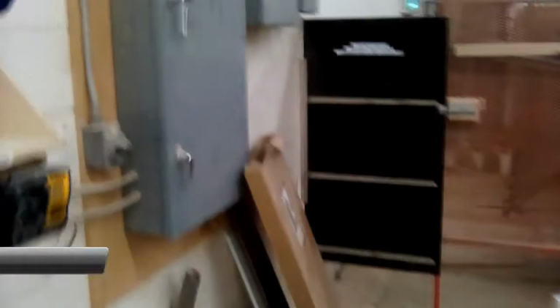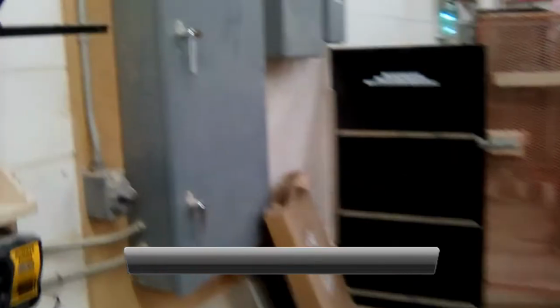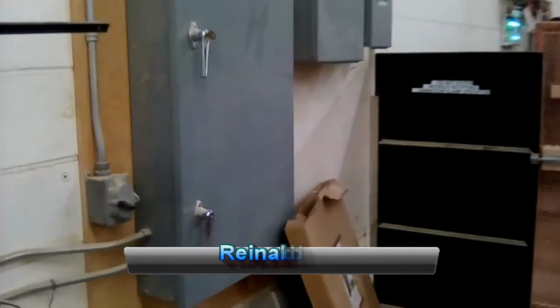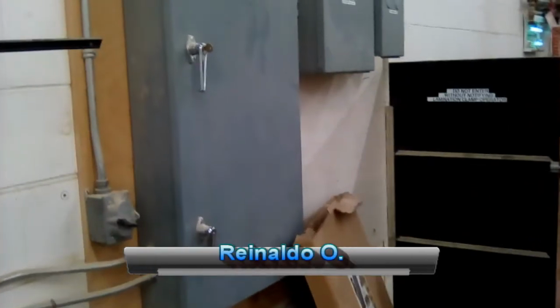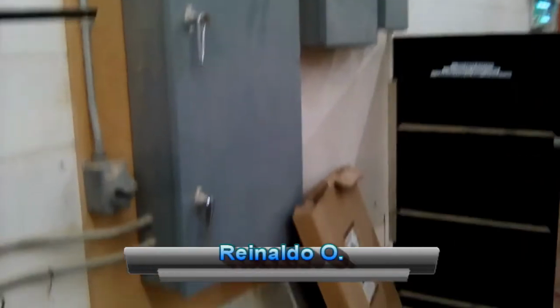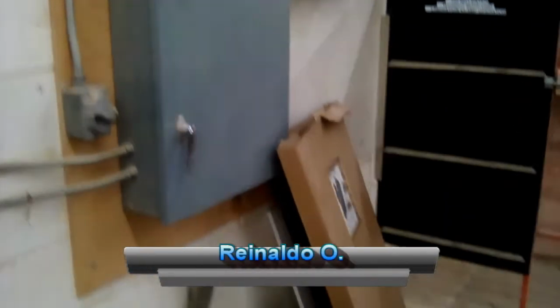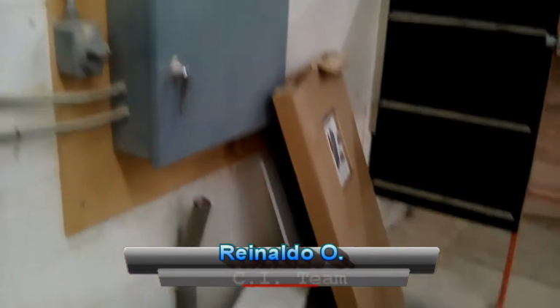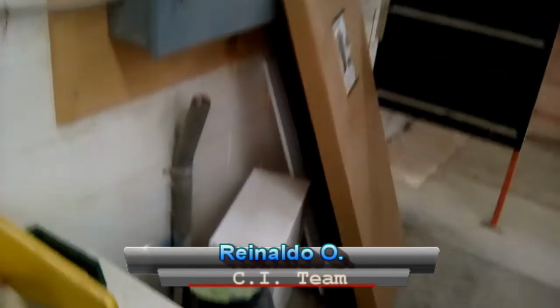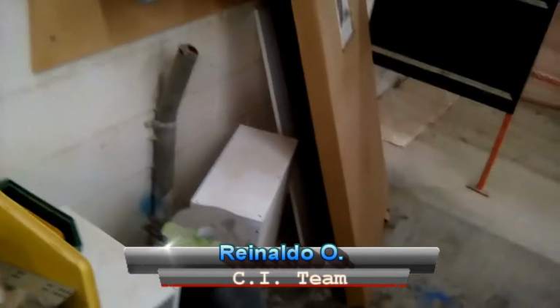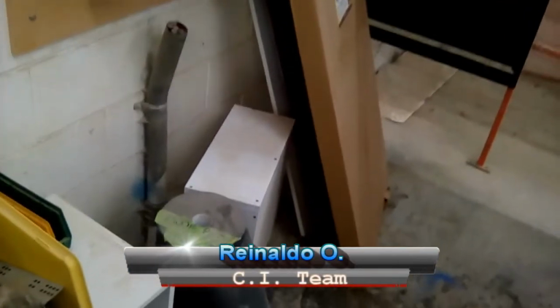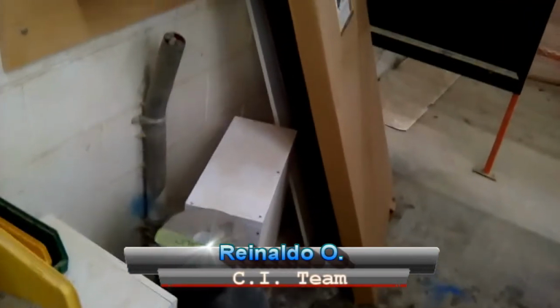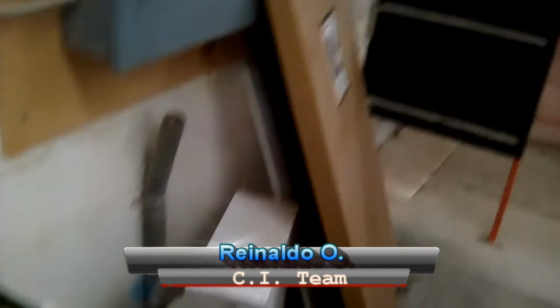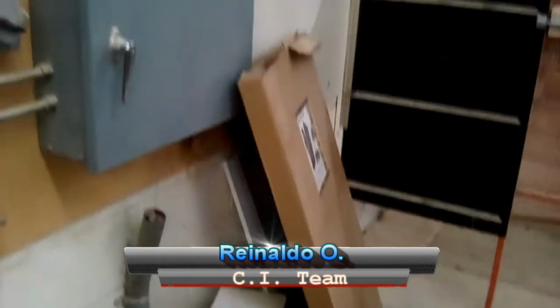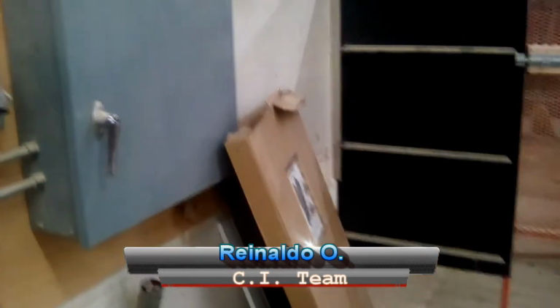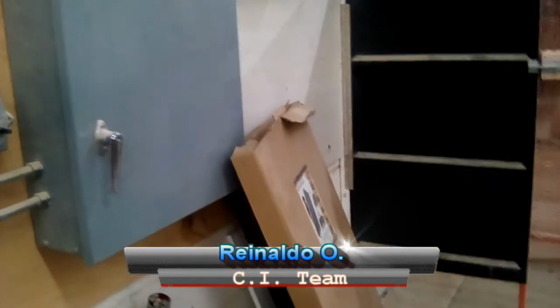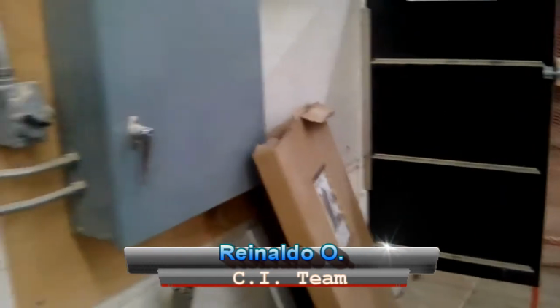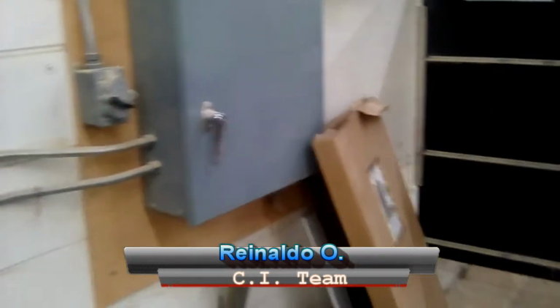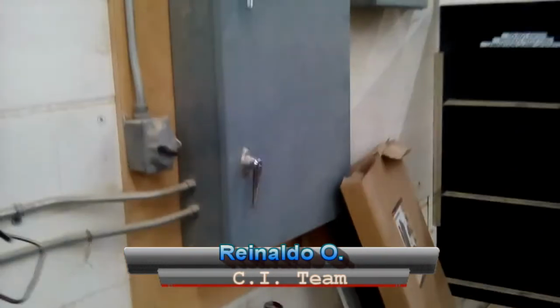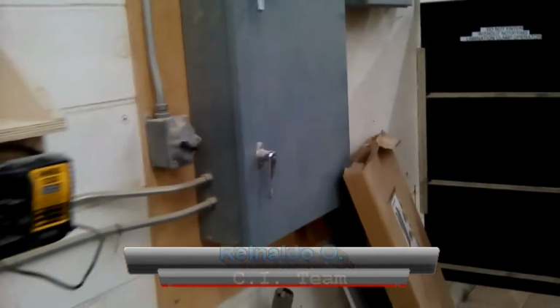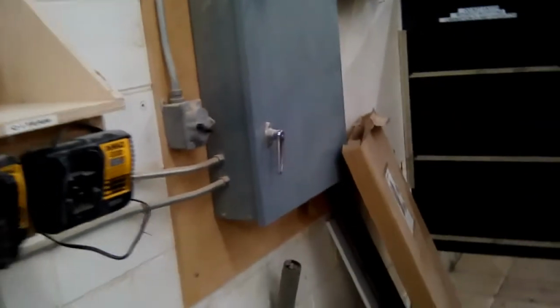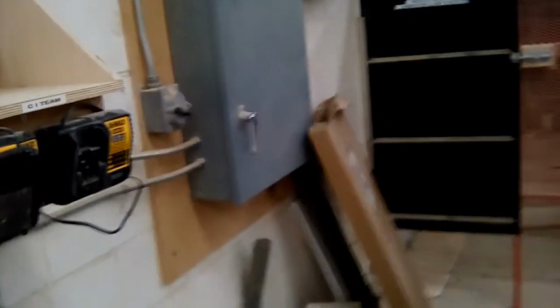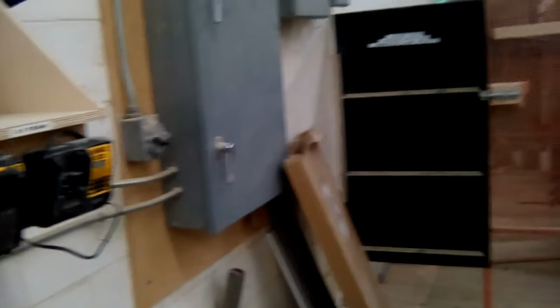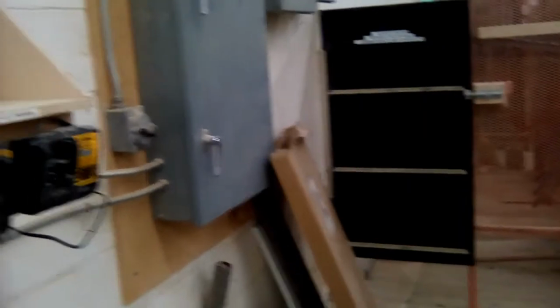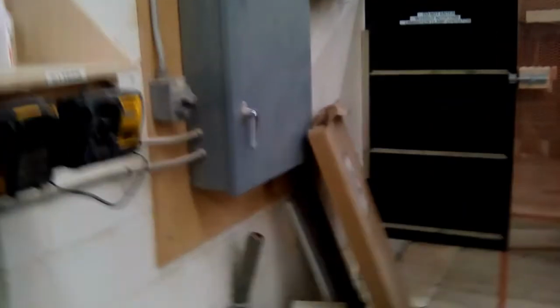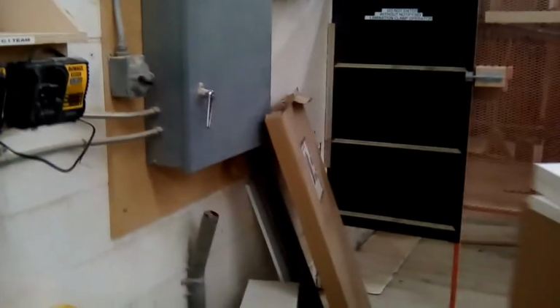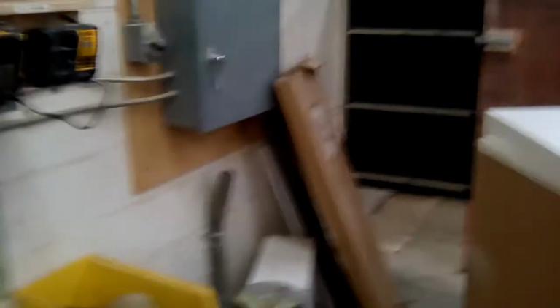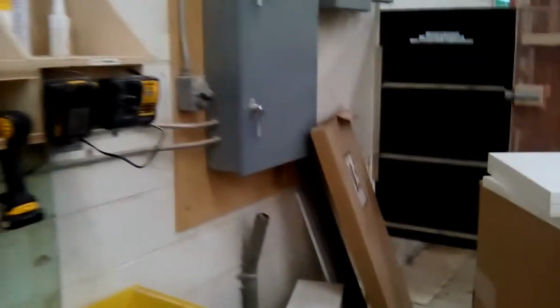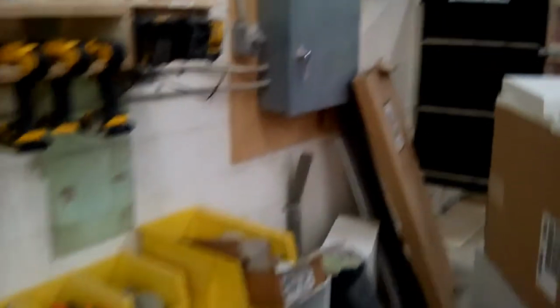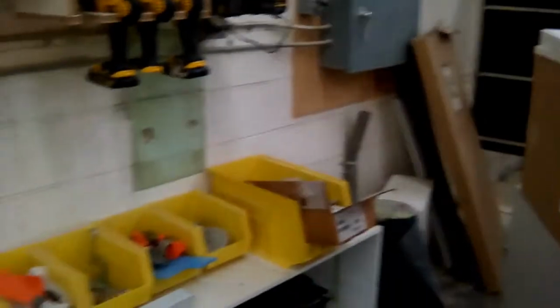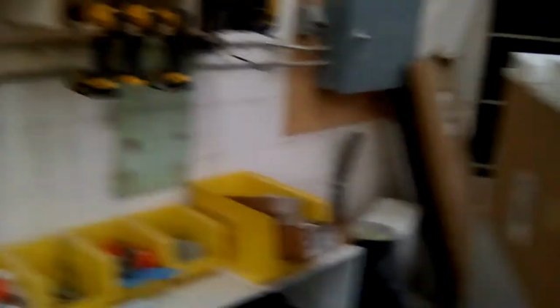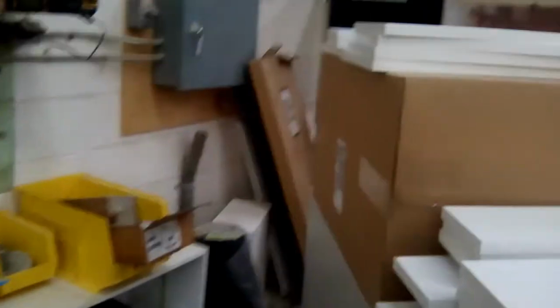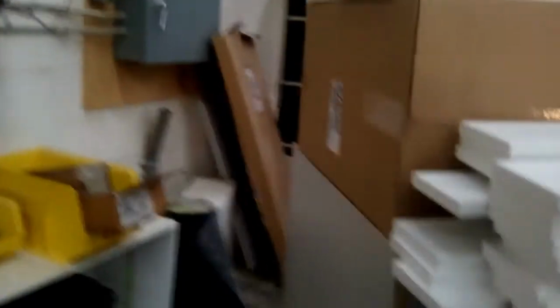Hi, Rinaldo here from Continuous Improvement. I have this electrical panel here, and by safety requirement we should have 36 inches of clearance in front of the panel. So I'm going to do something about it to improve this.